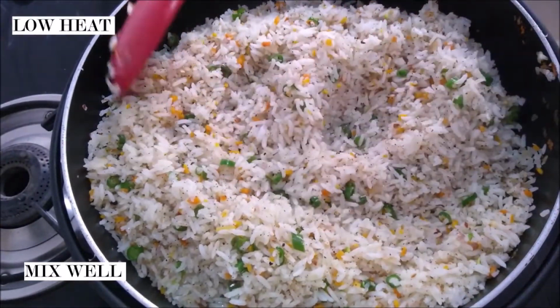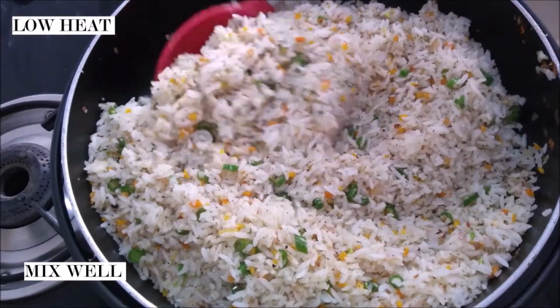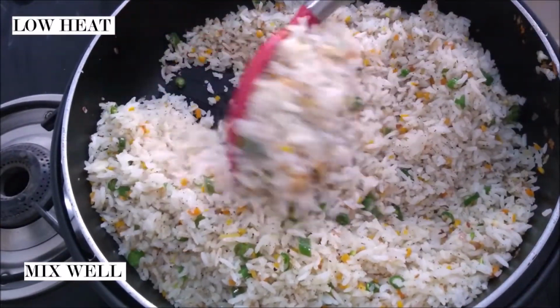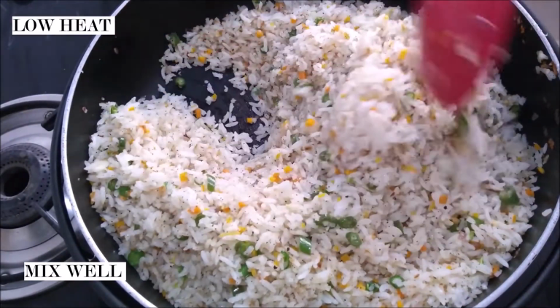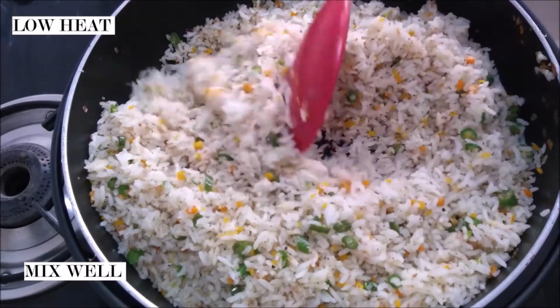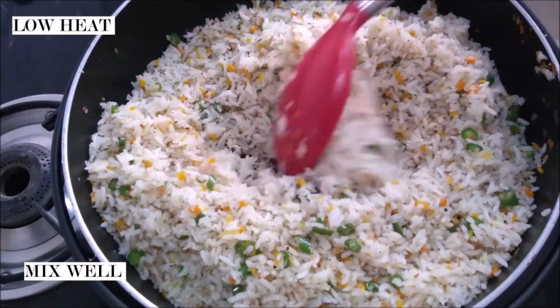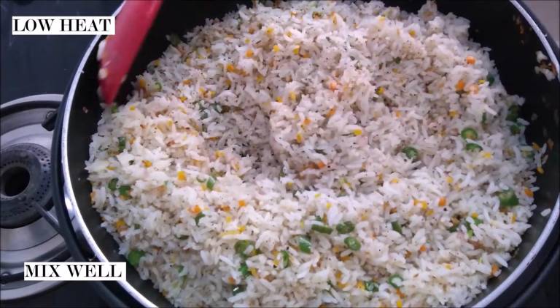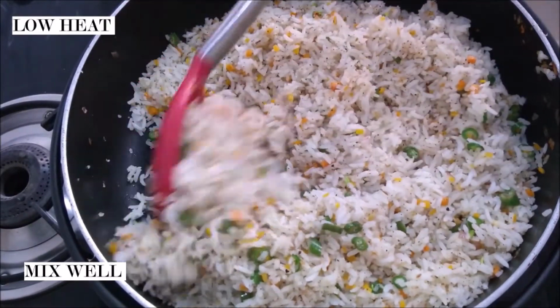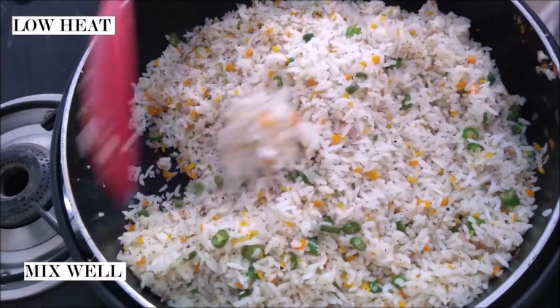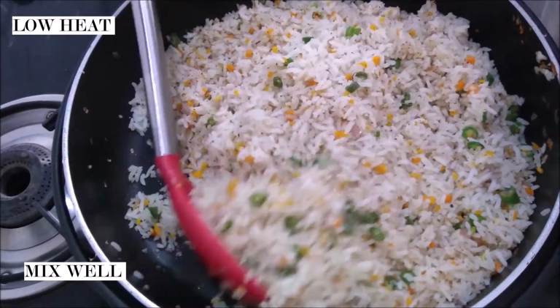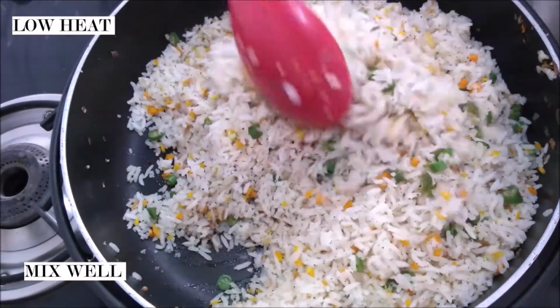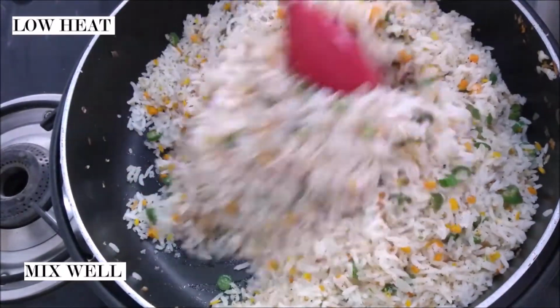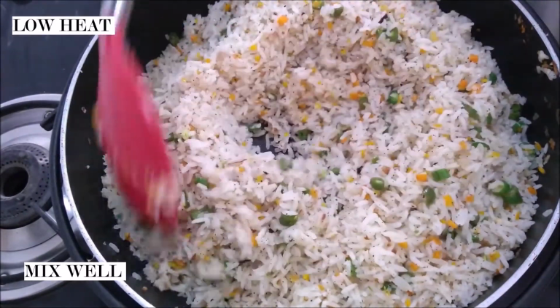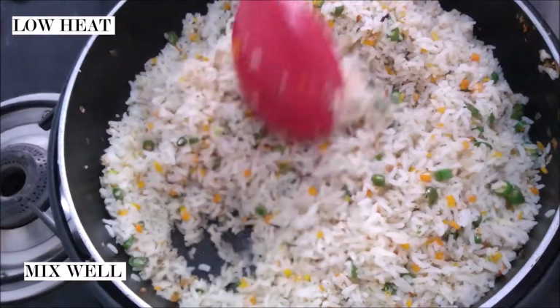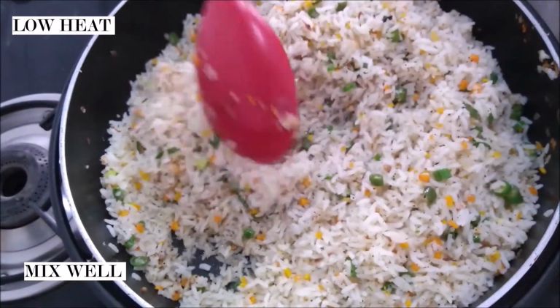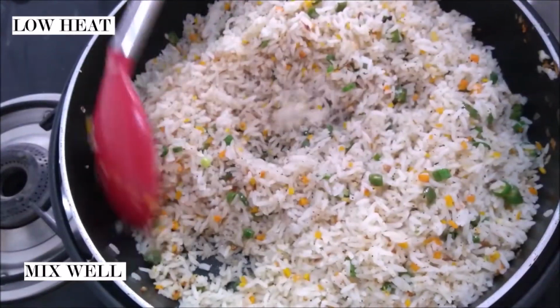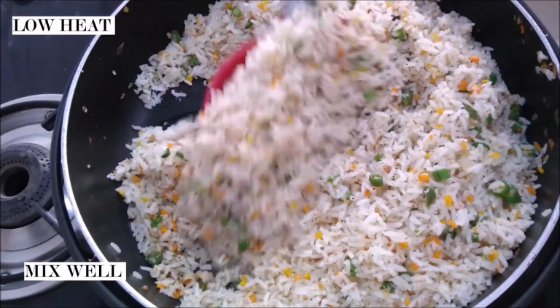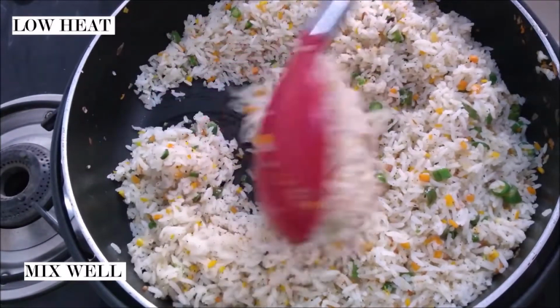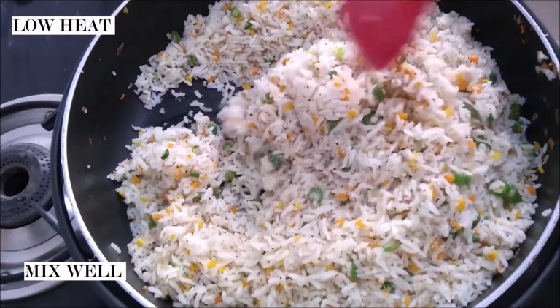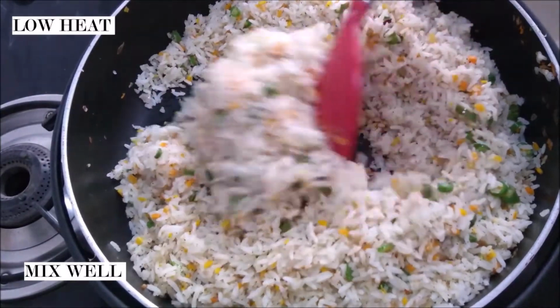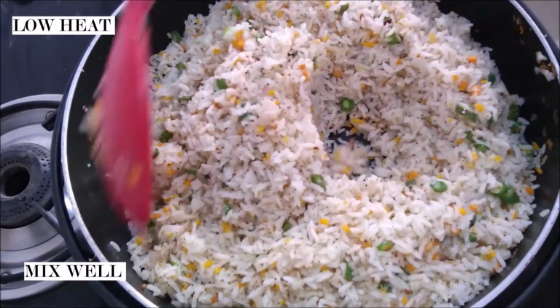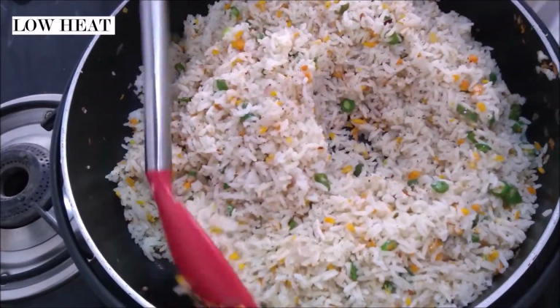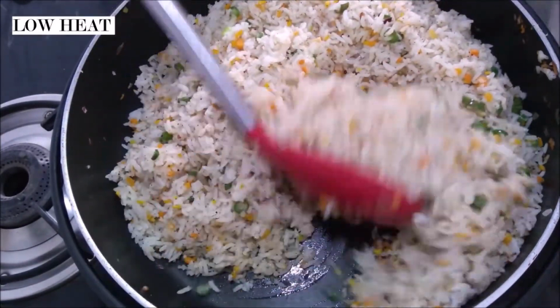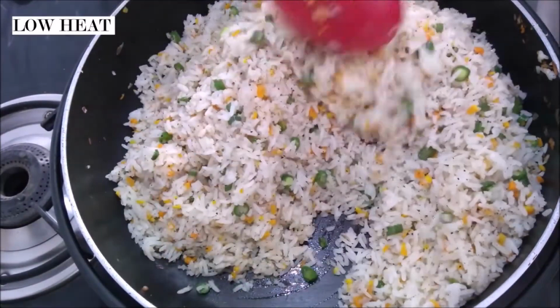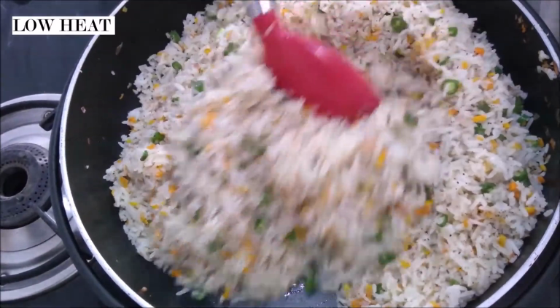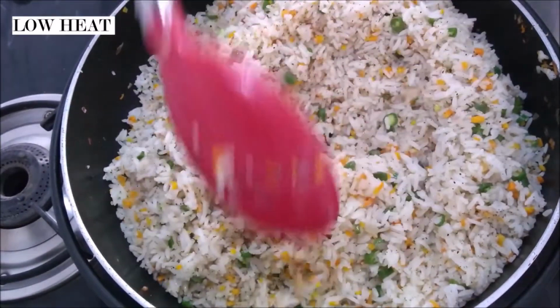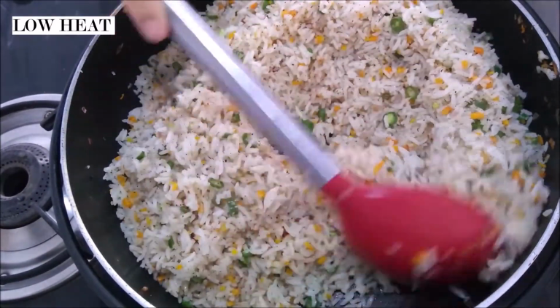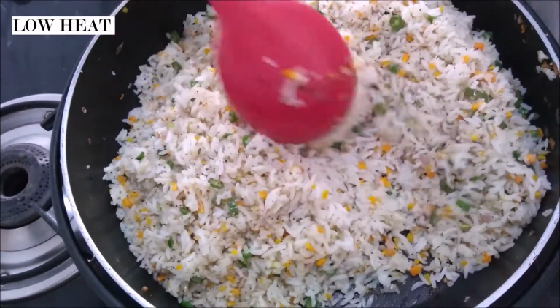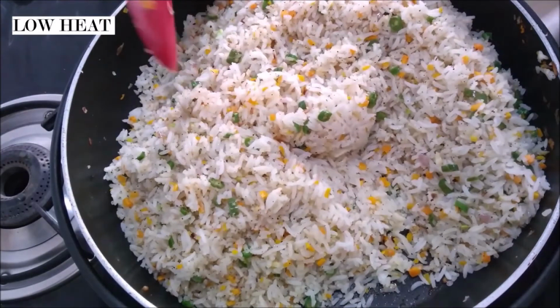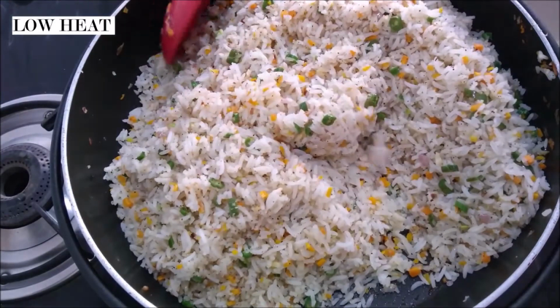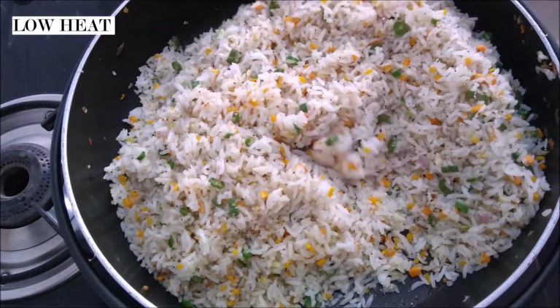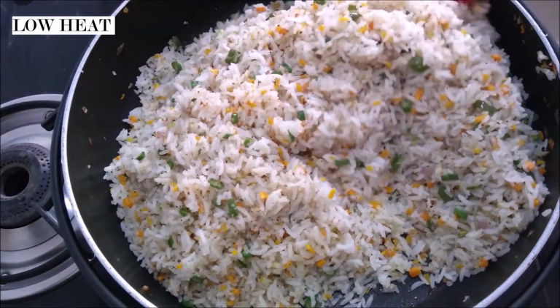Fried rice is all about mixing. You add your rice, you add your vegetables, and you add your flavoring agents, and then you just gotta toss it around your pan and it's done. I mean, does it get easier than this?